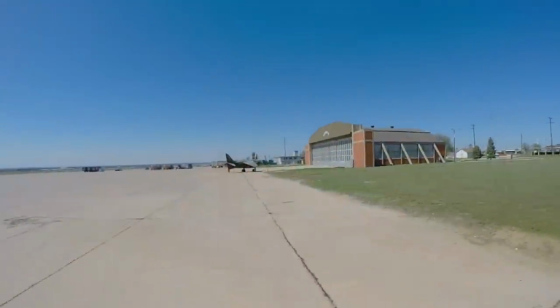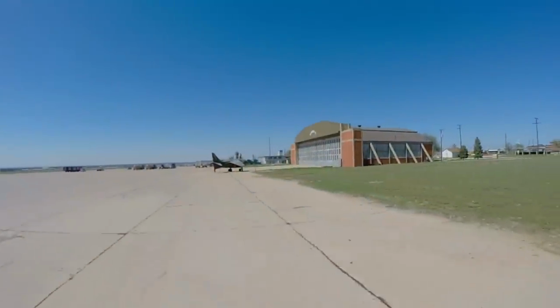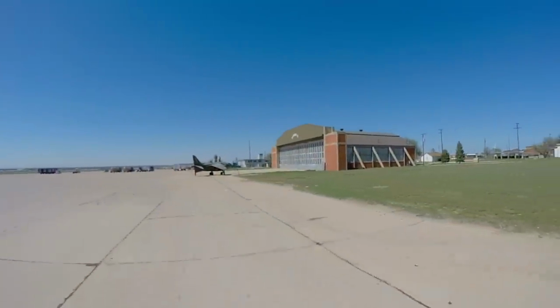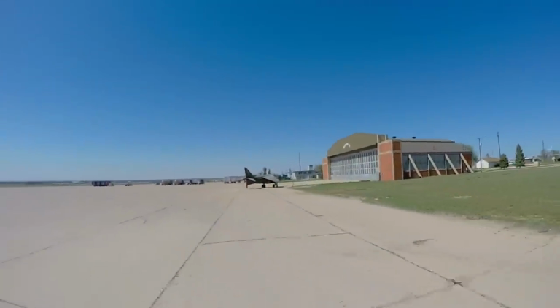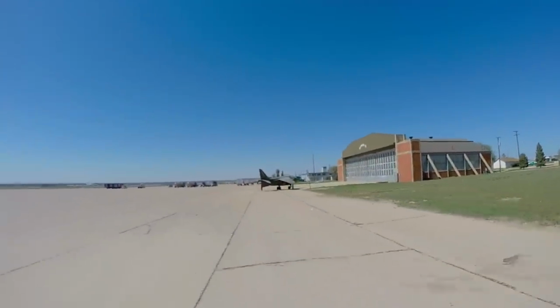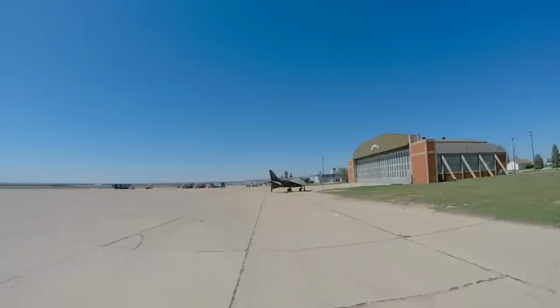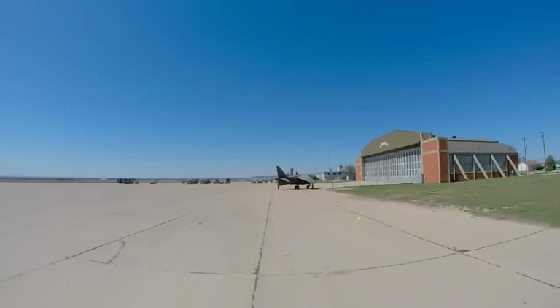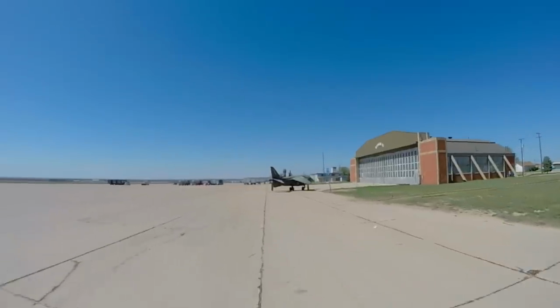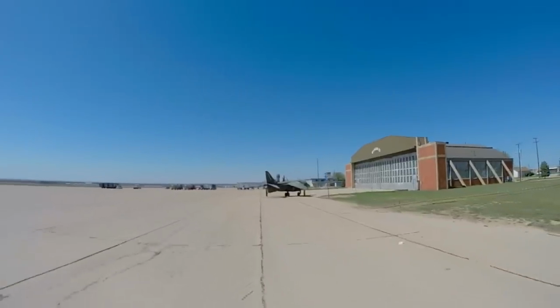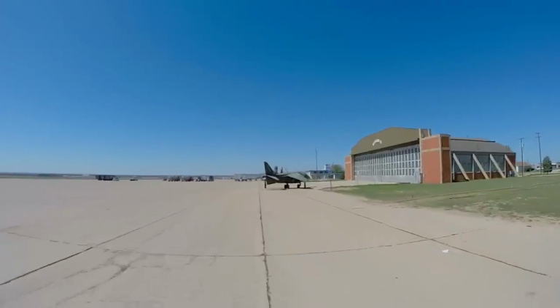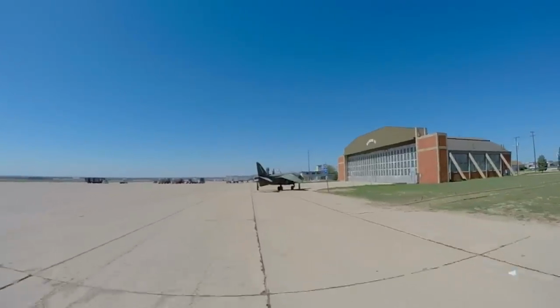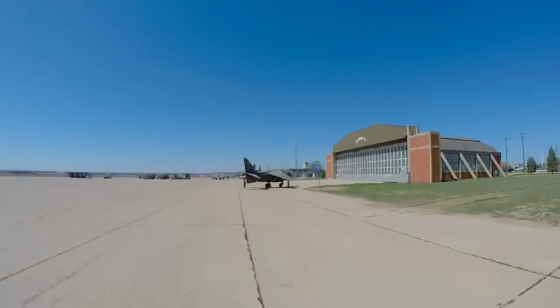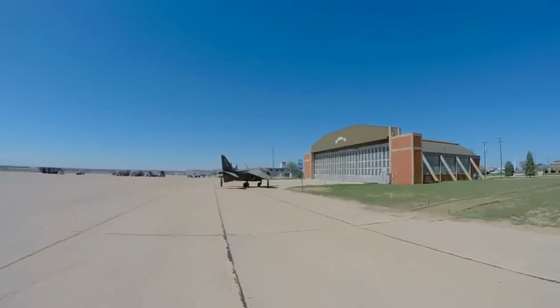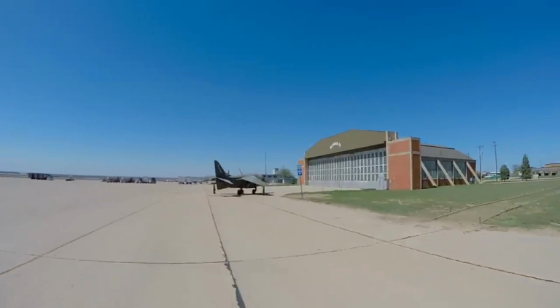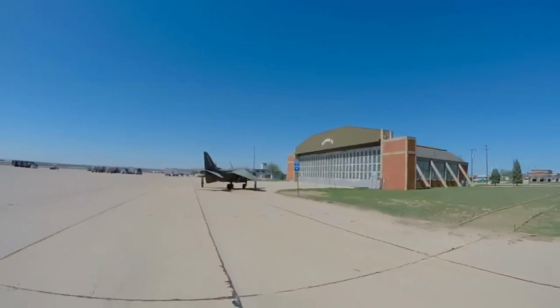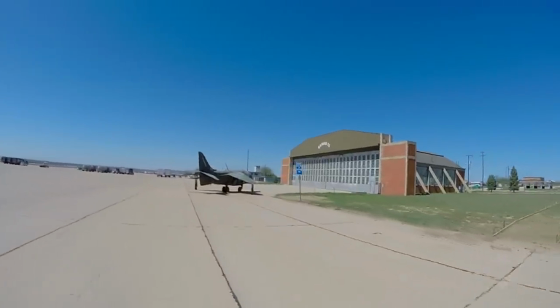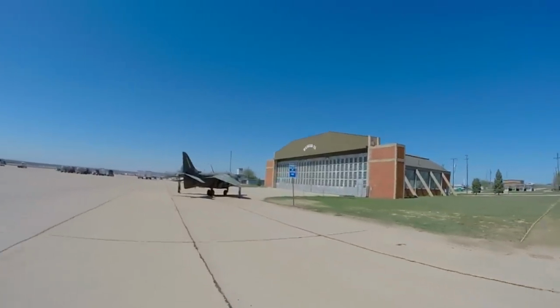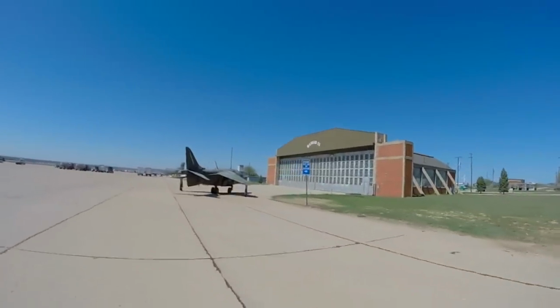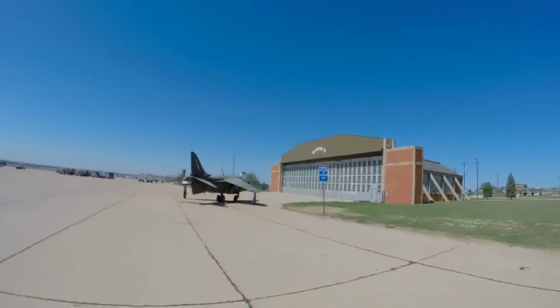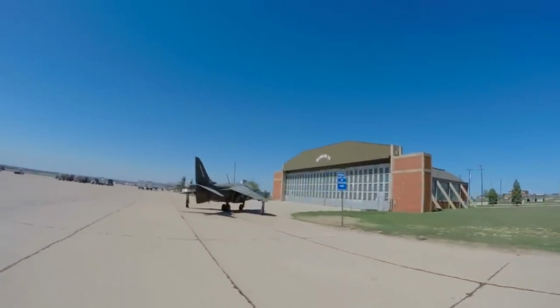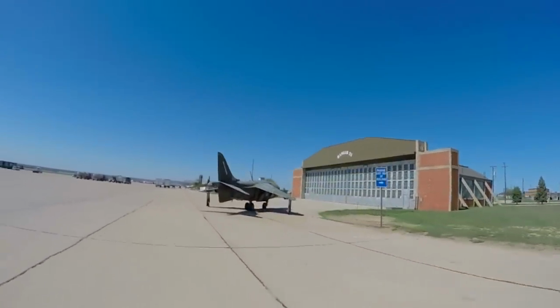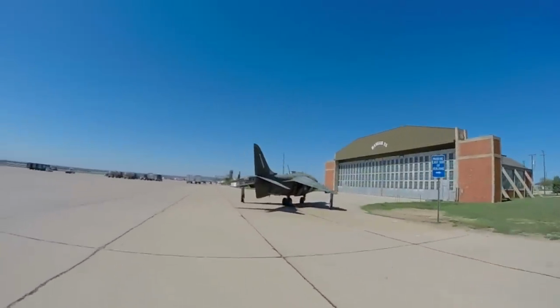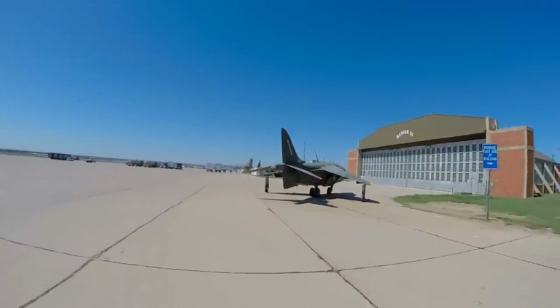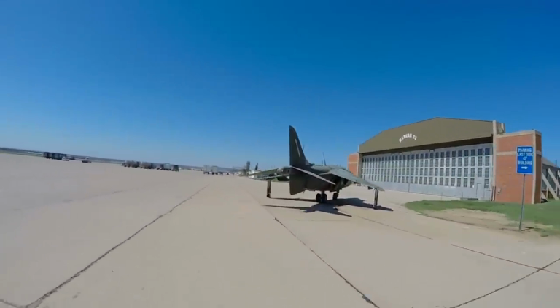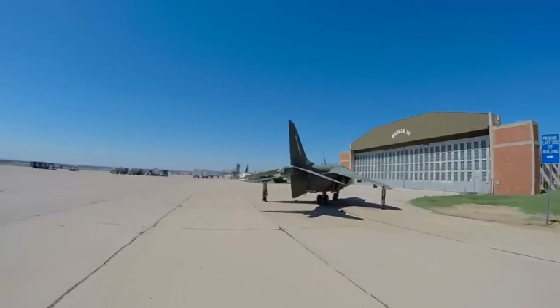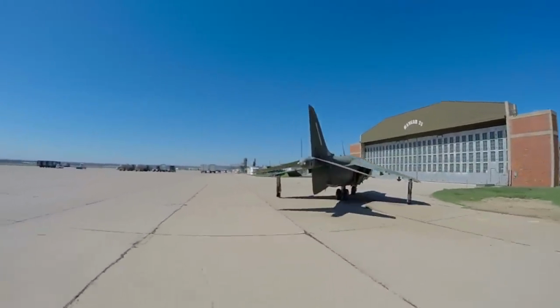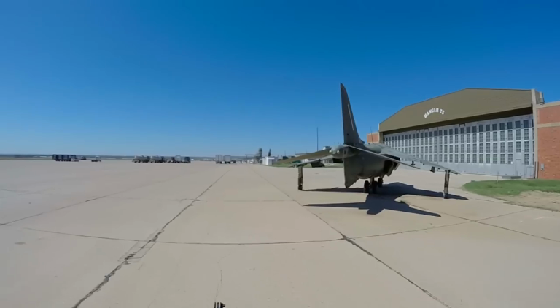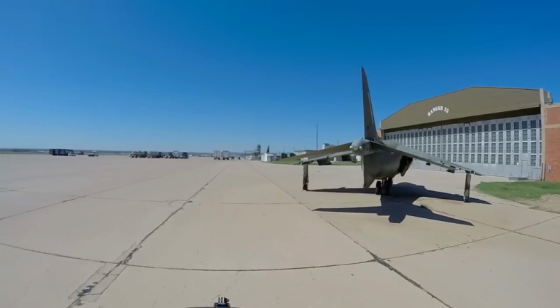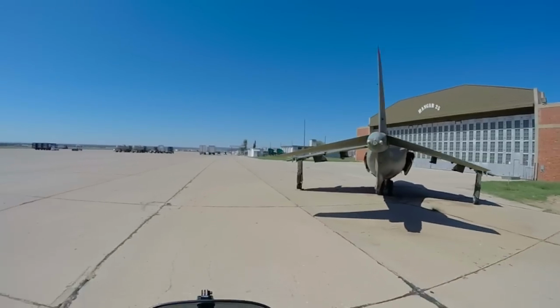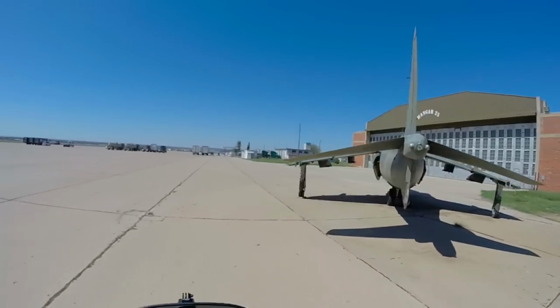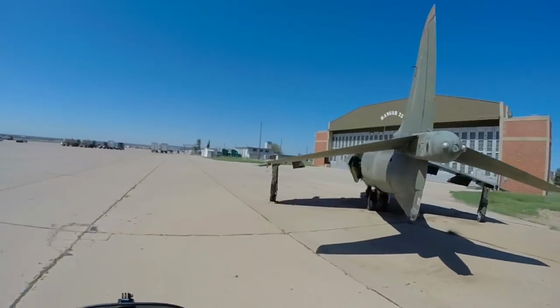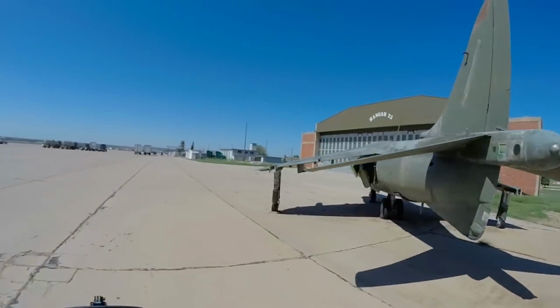This hangar is a museum — they call it Hangar 25. Look at this old bird here. That is badass.